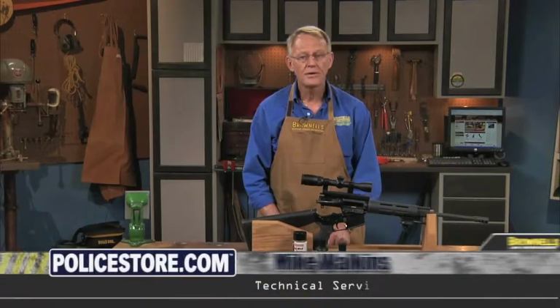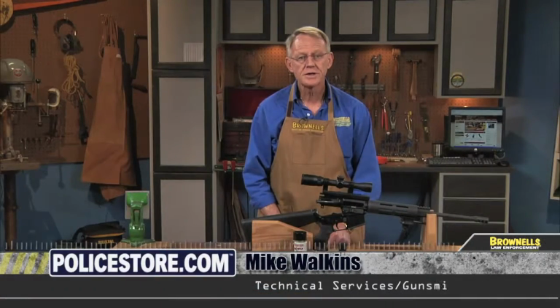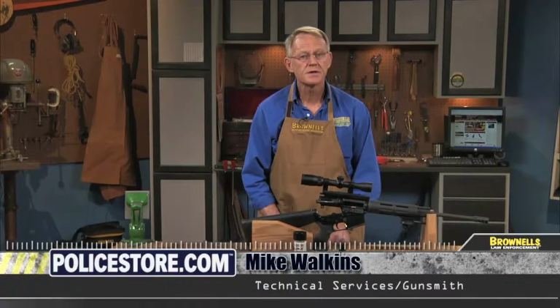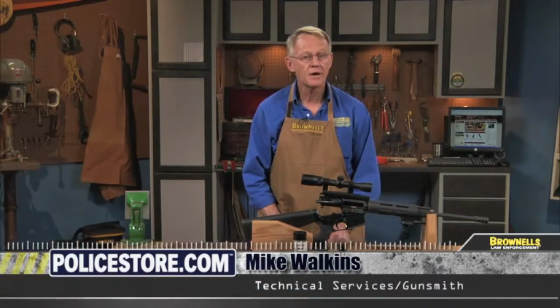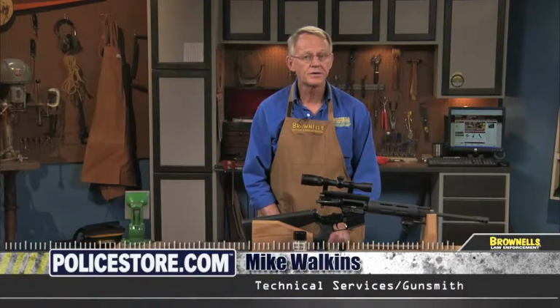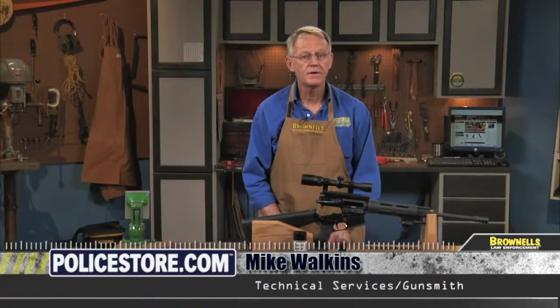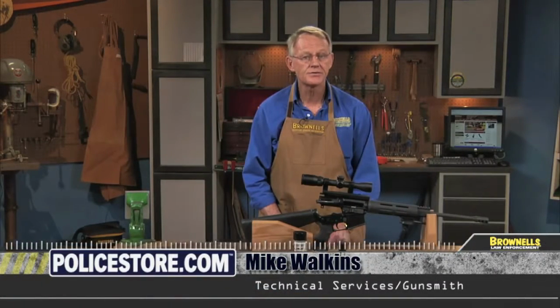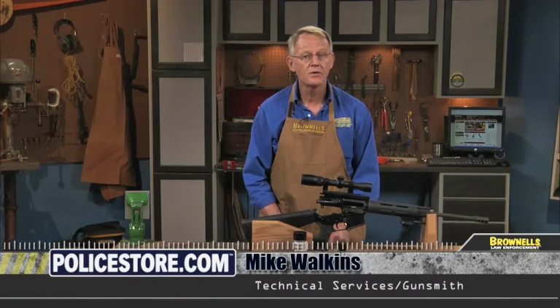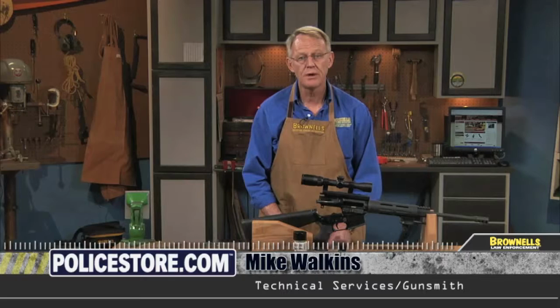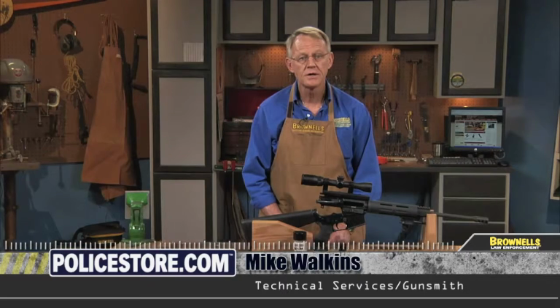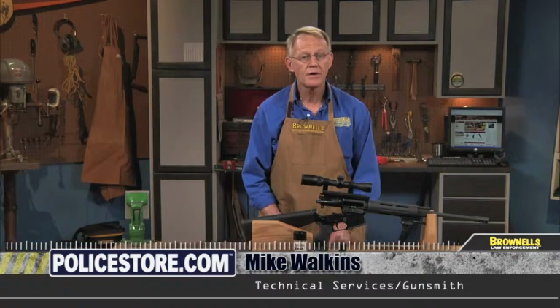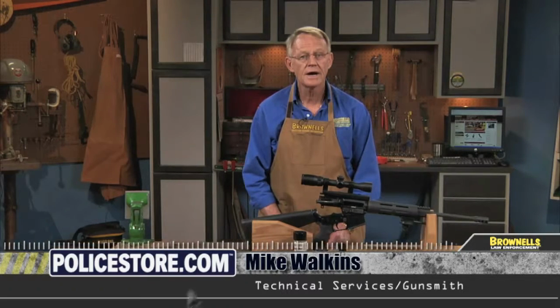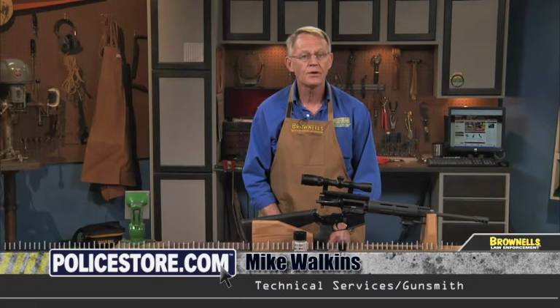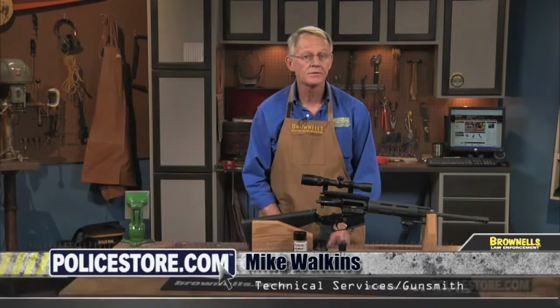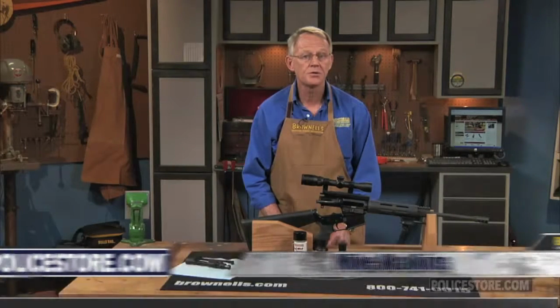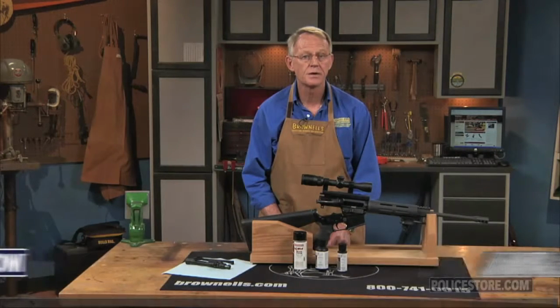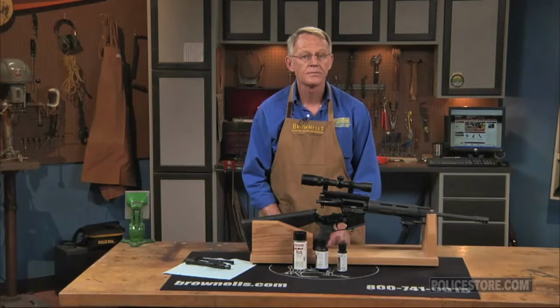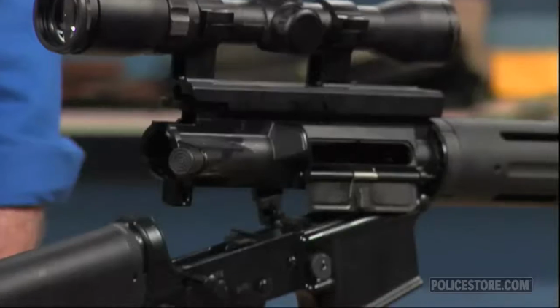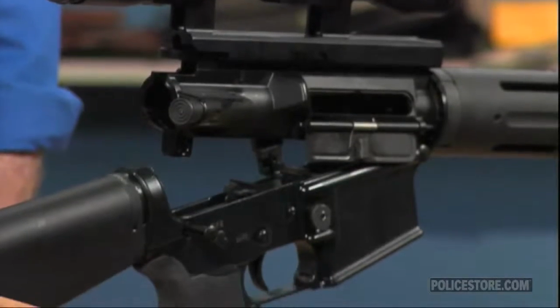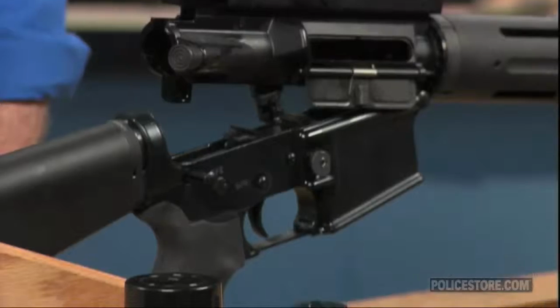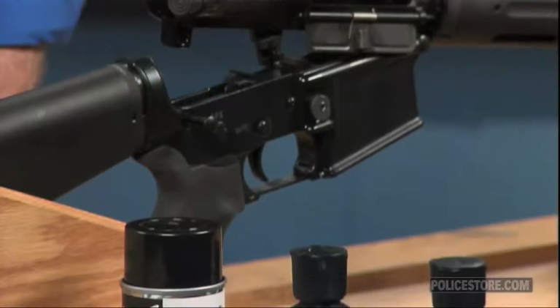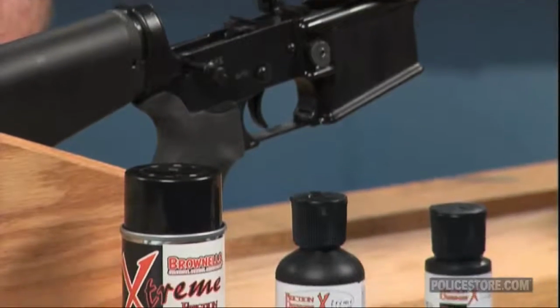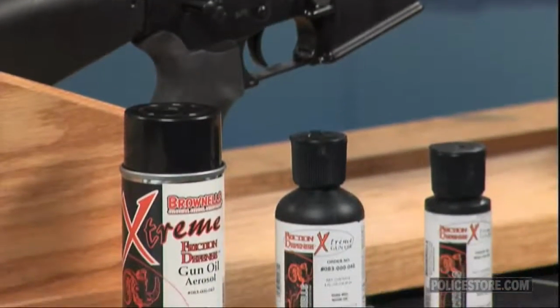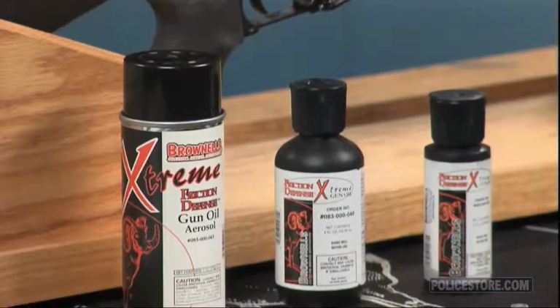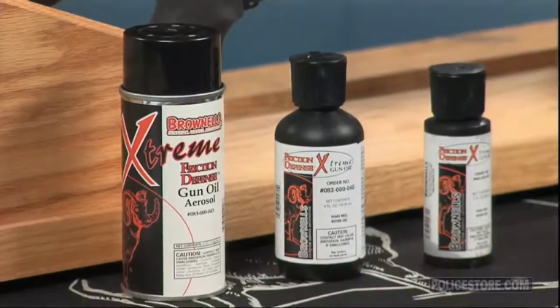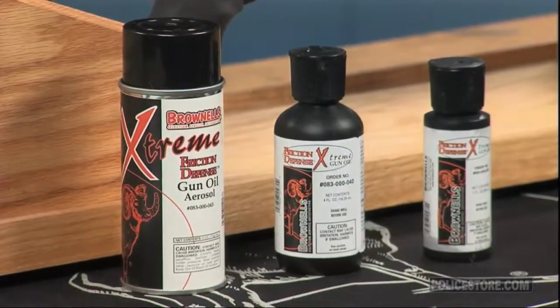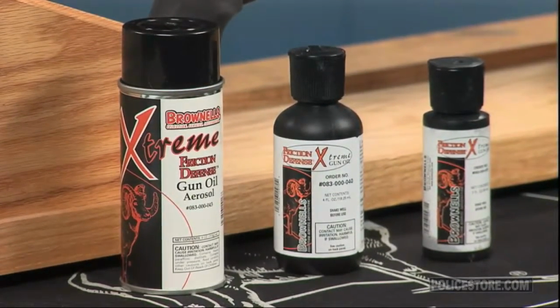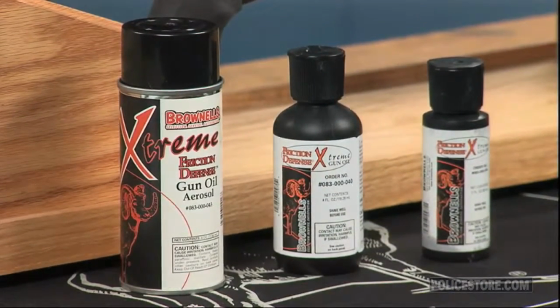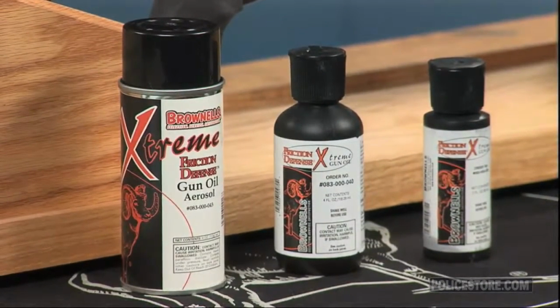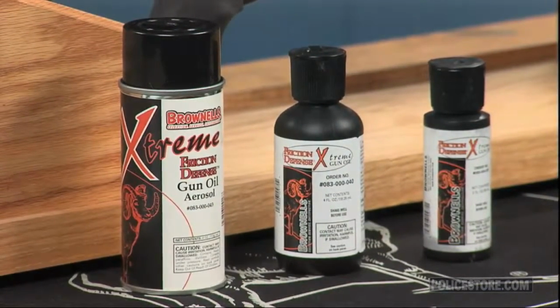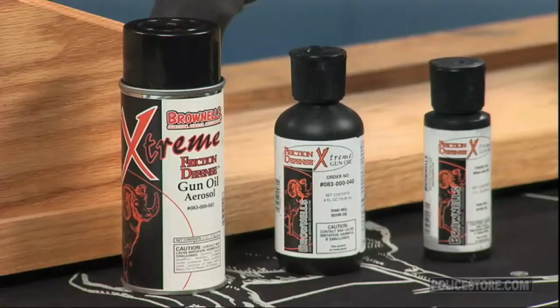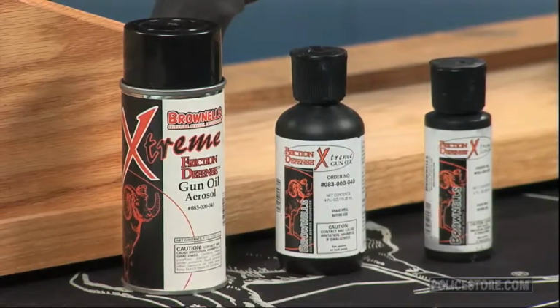Brownells customers like bottles of Friction Defense Extreme Gun Oil so much that we decided to offer it in an aerosol spray as well. You can get Friction Defense in two ounce and four ounce flip open drop tops, and now we've added a four ounce spray can.